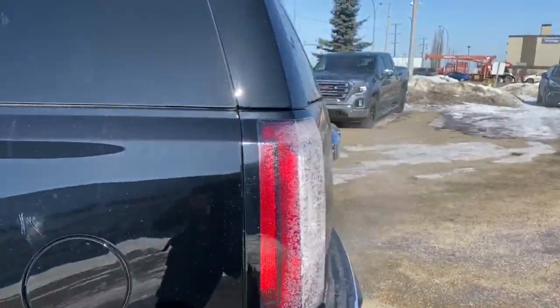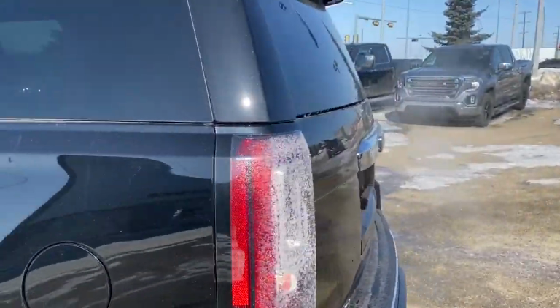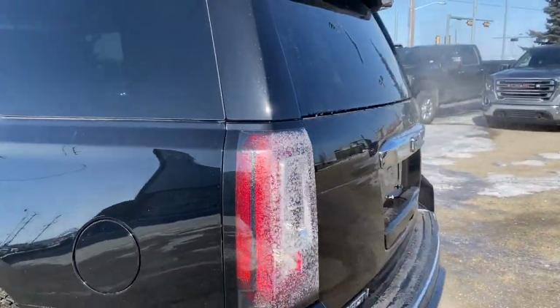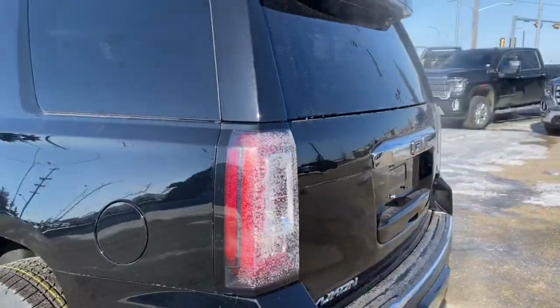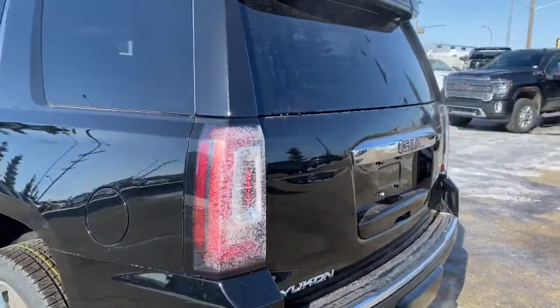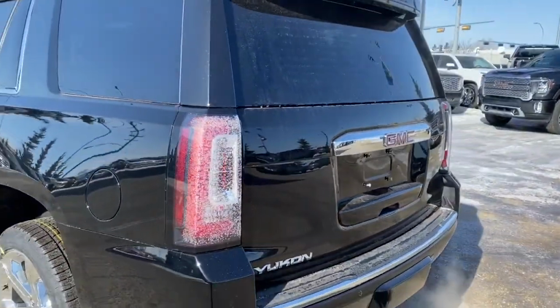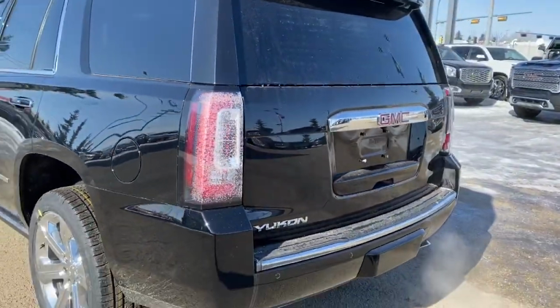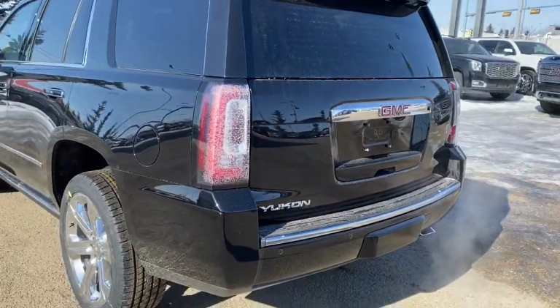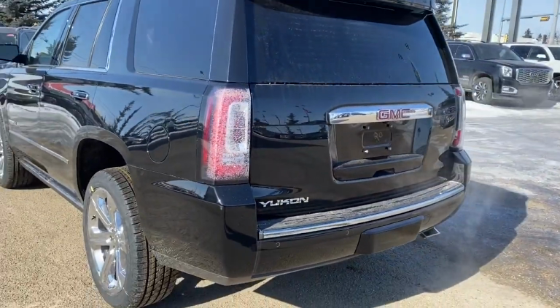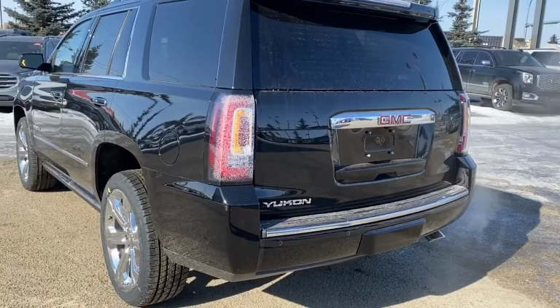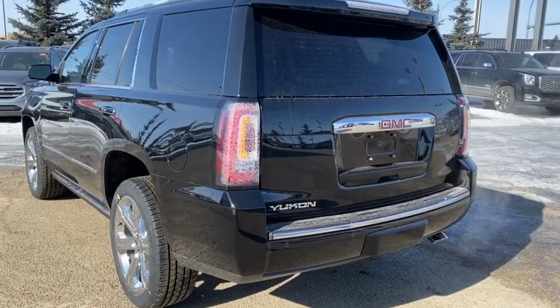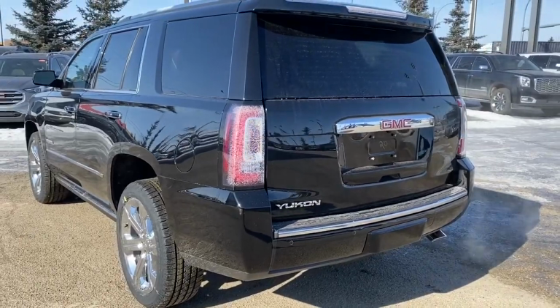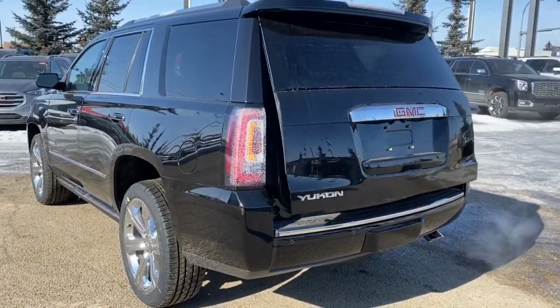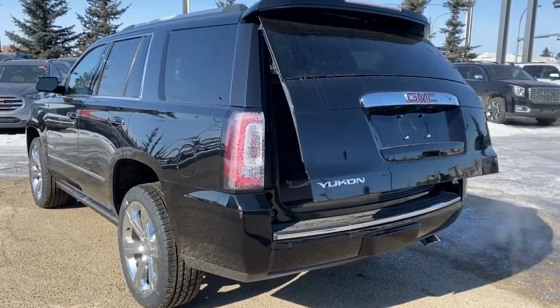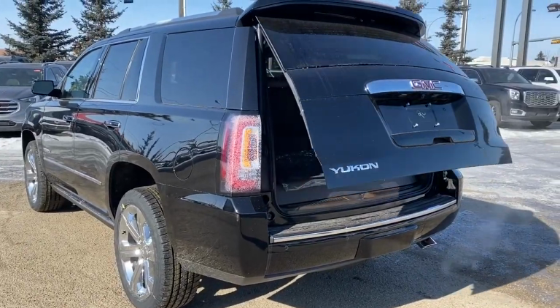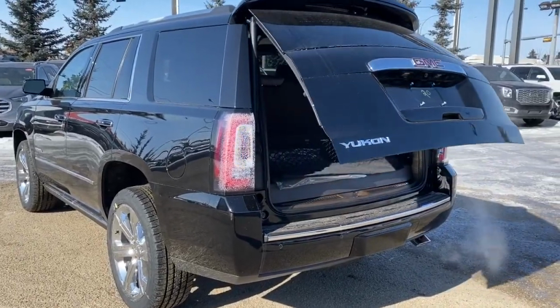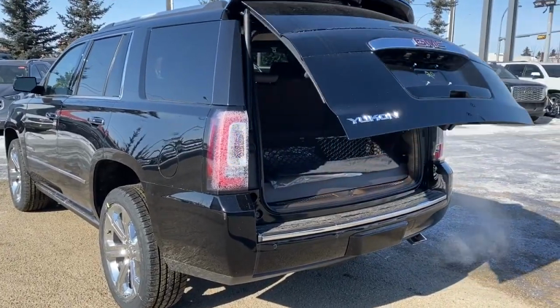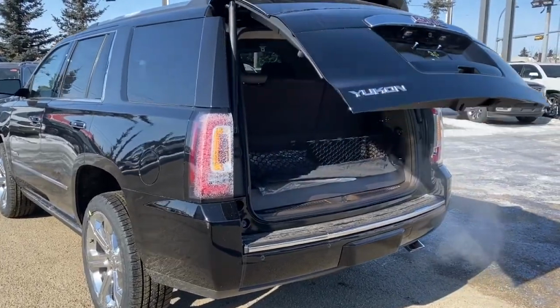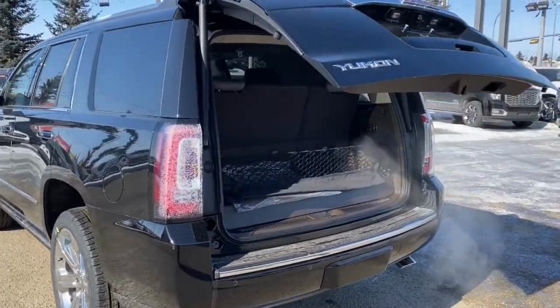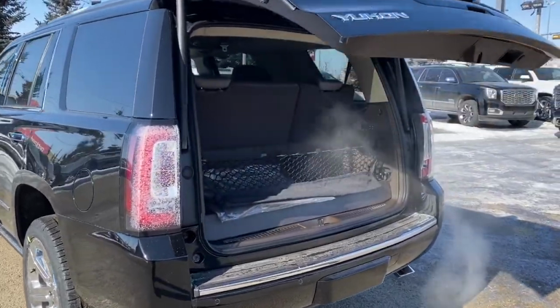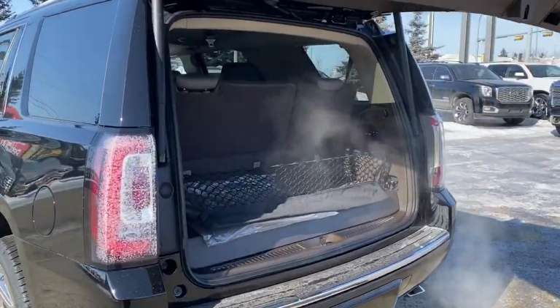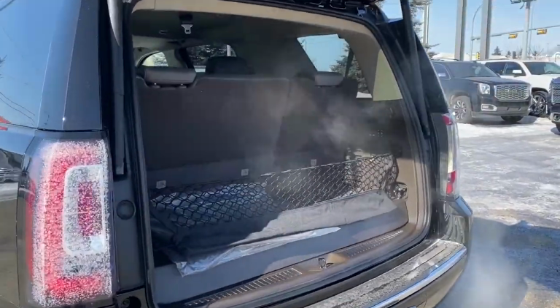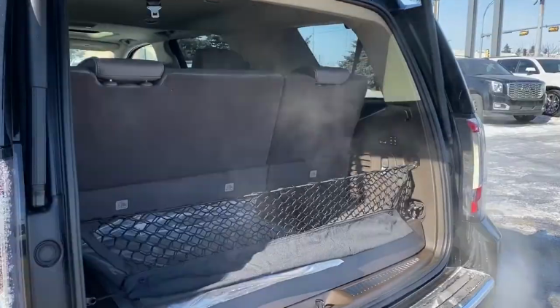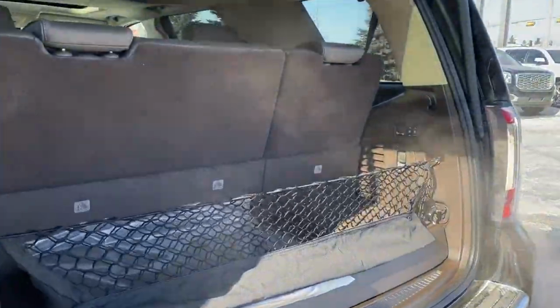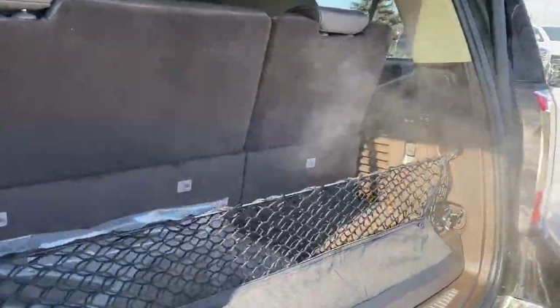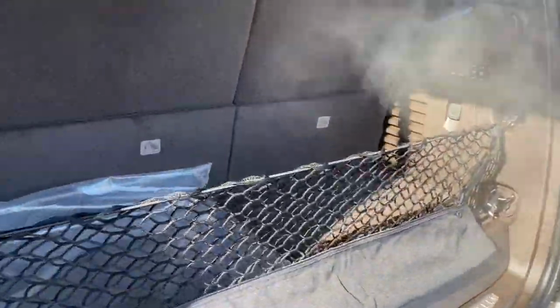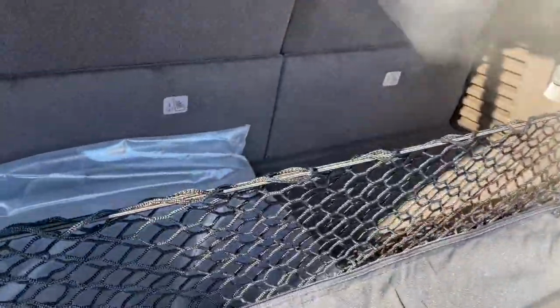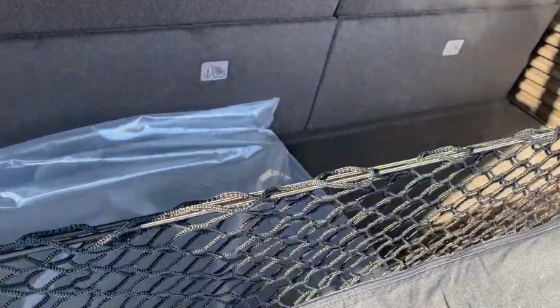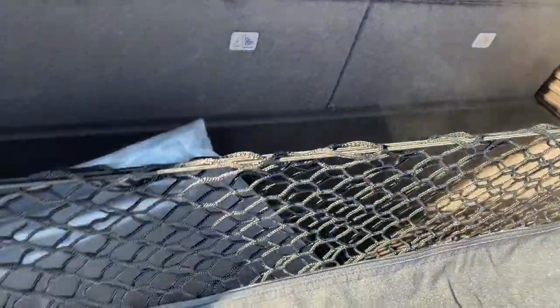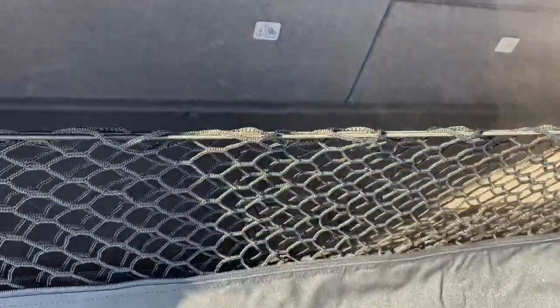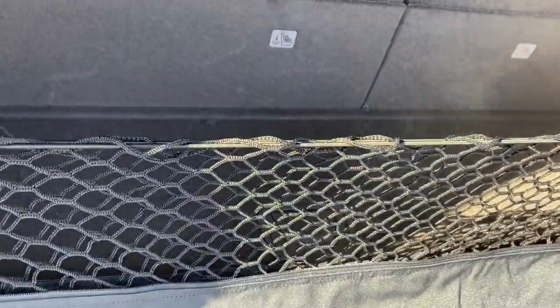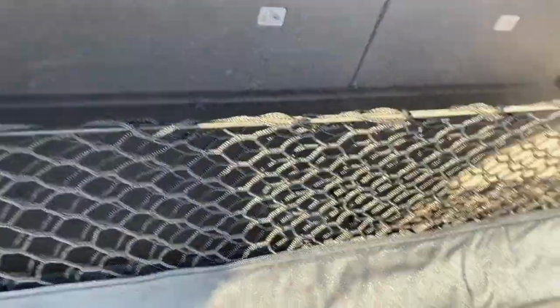At the rear we've got the backup camera as well as the power lift gate. We can pop that lift gate open by pushing a button on the key fob. We've got a storage compartment located down below.